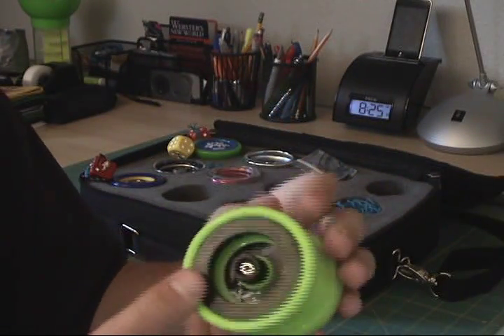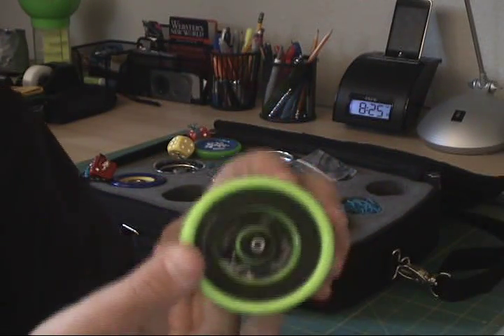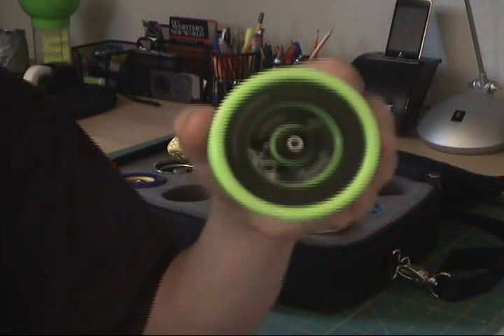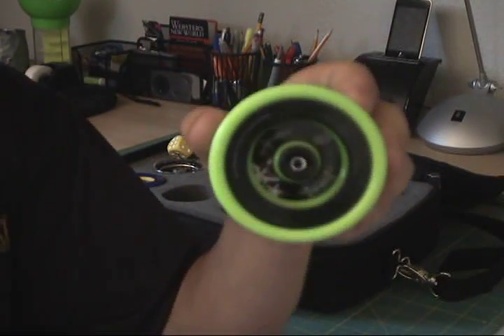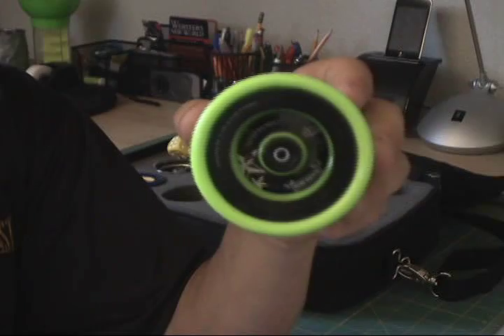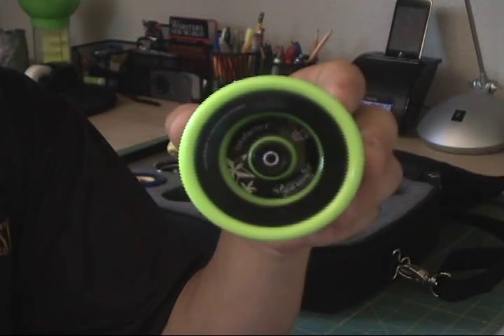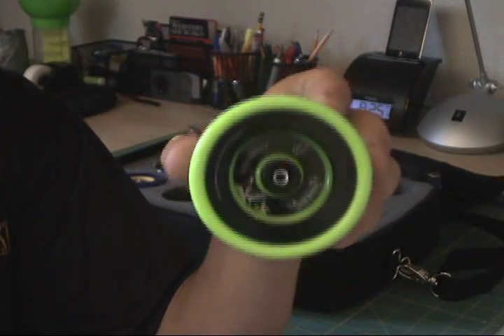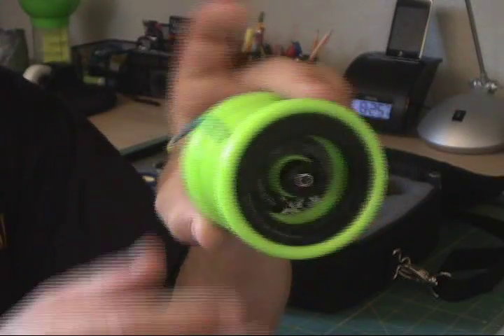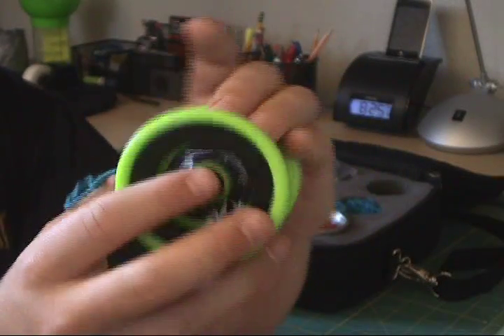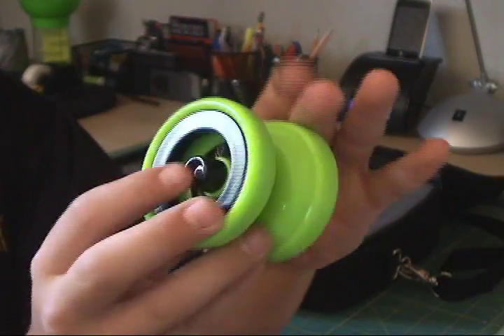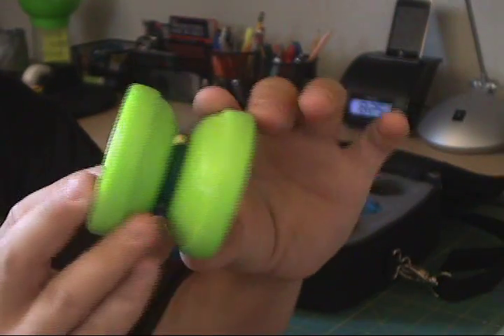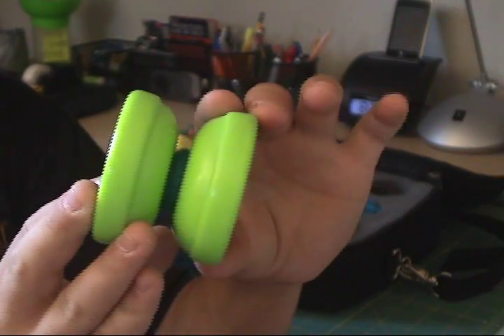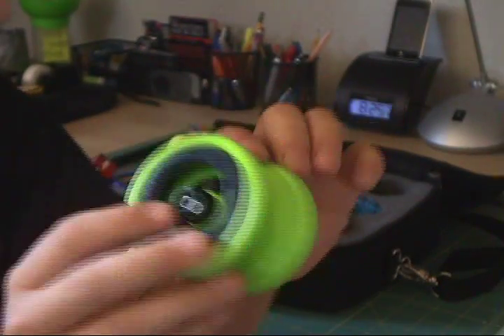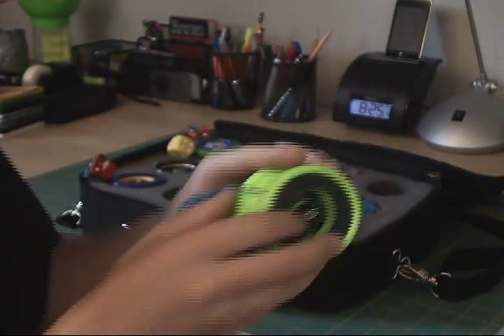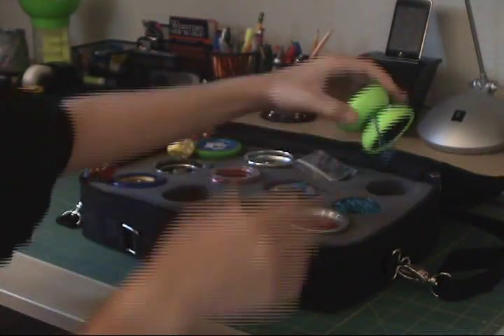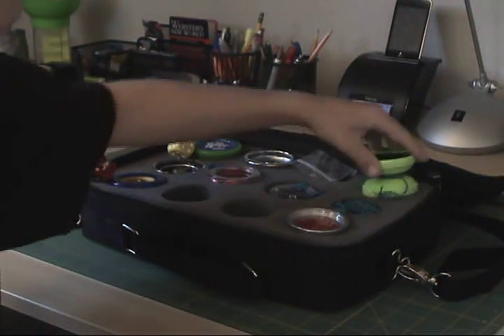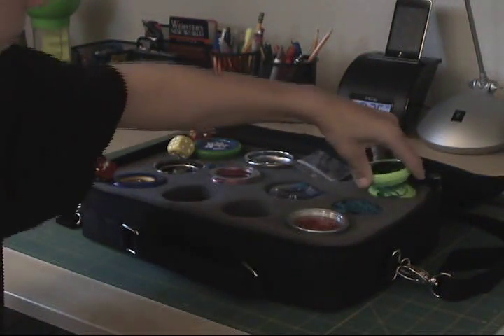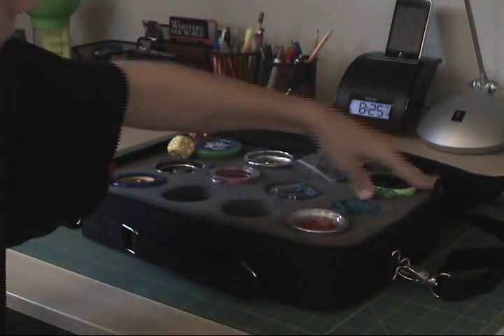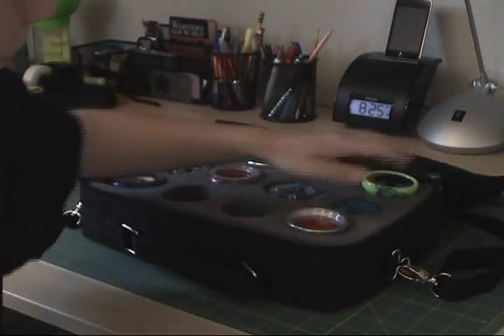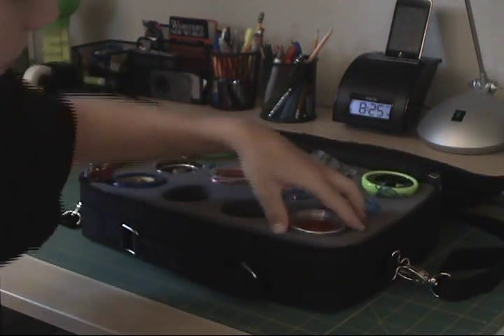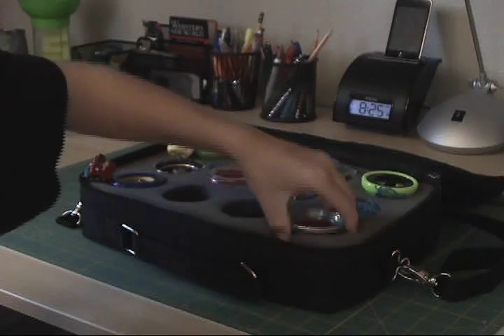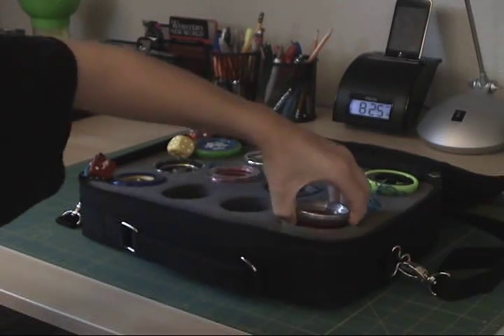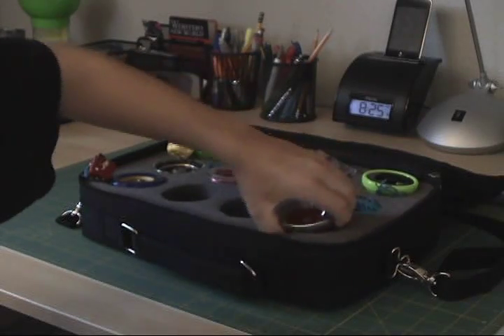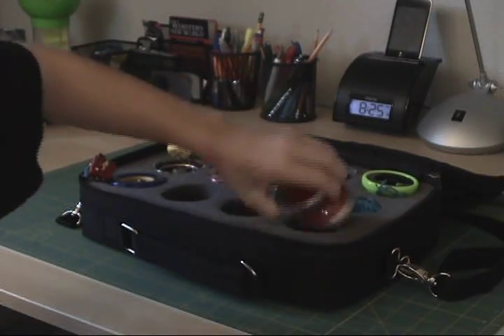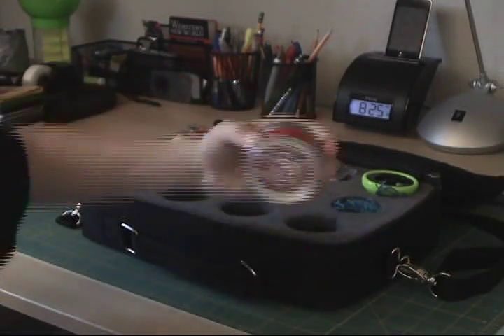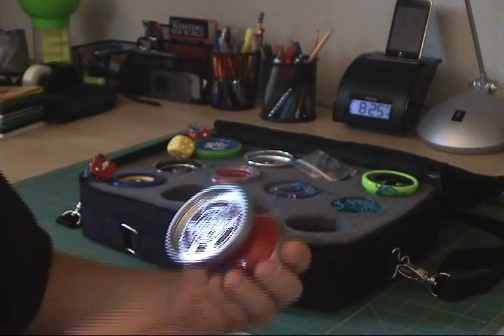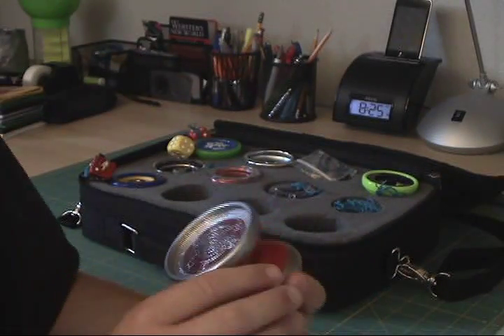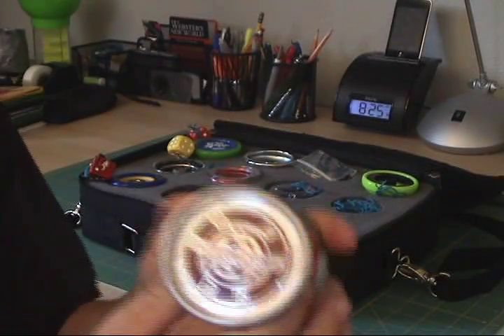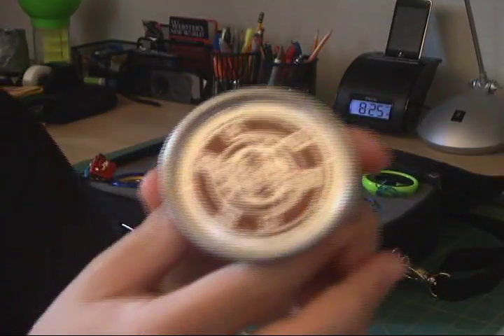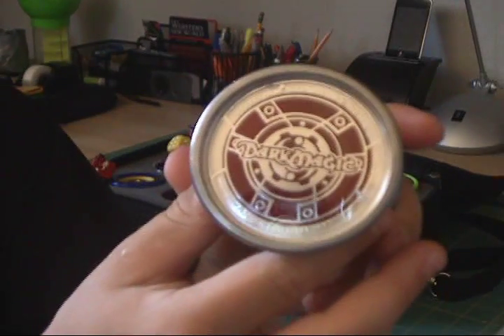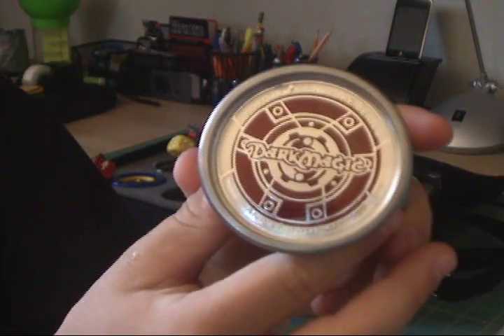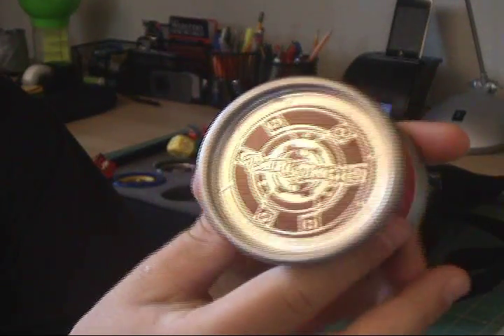This is my Yo-Yo Factory Grind Machine. And lastly, this is my Dark Magic Yo-Yo.